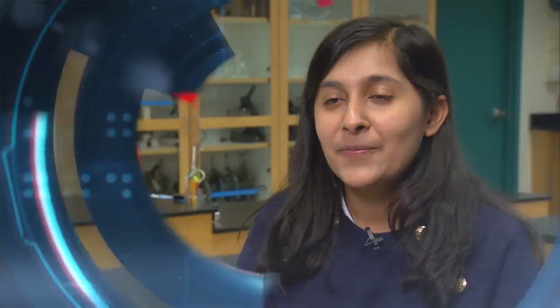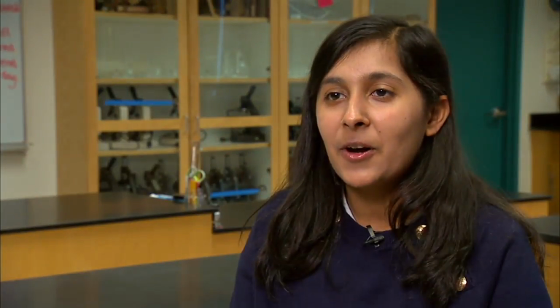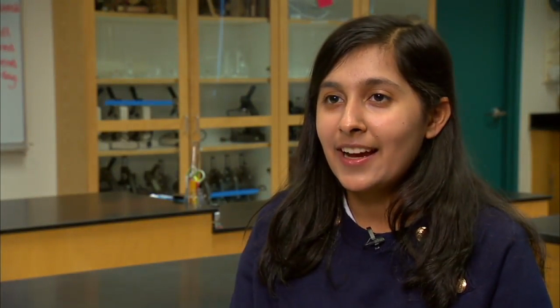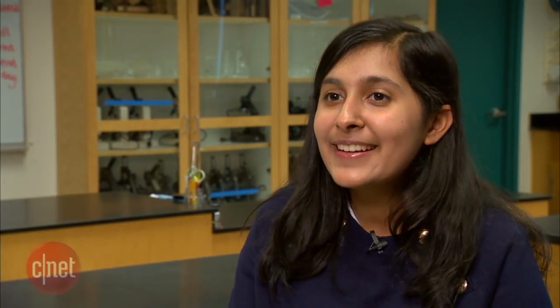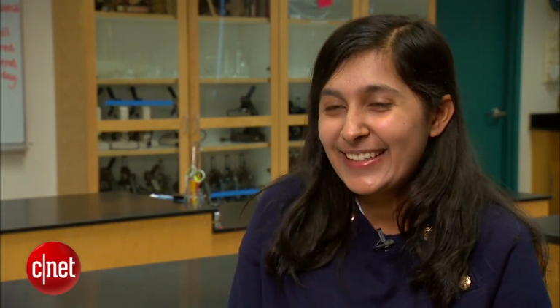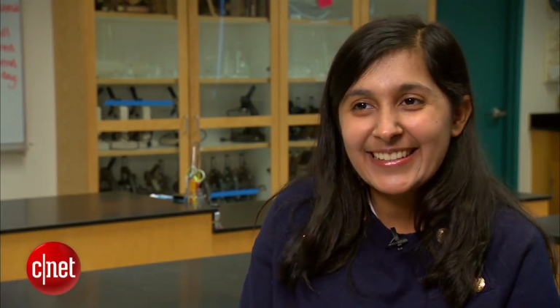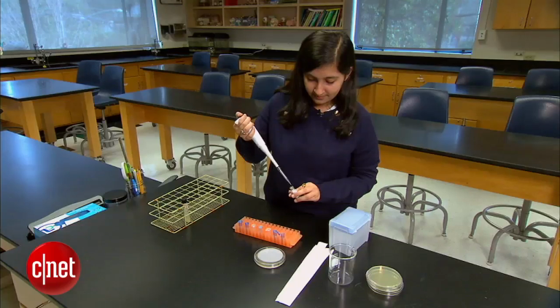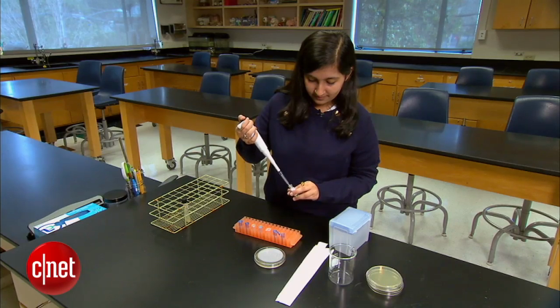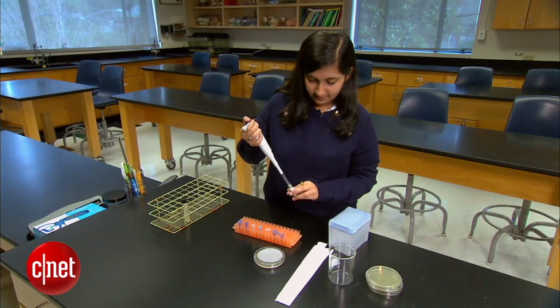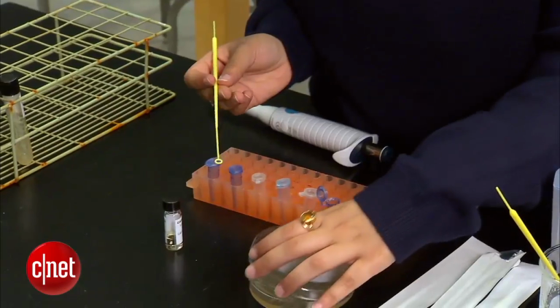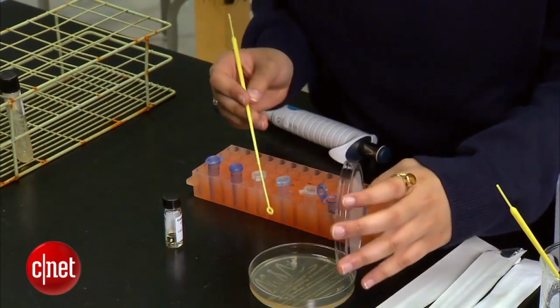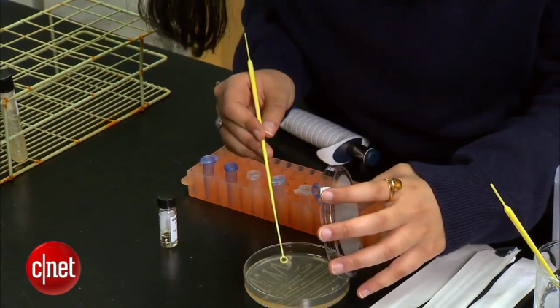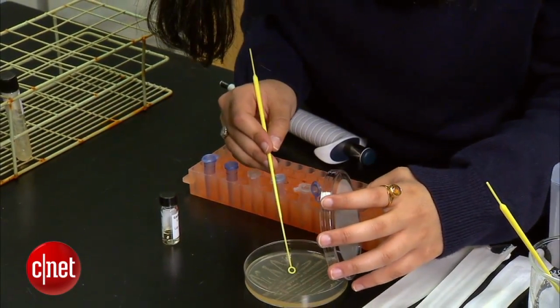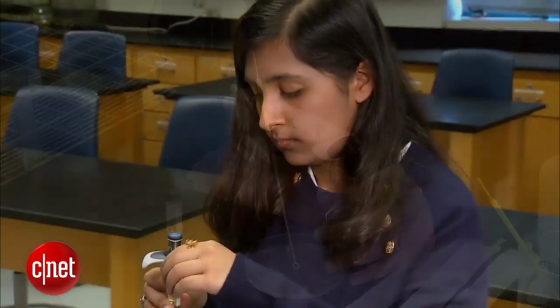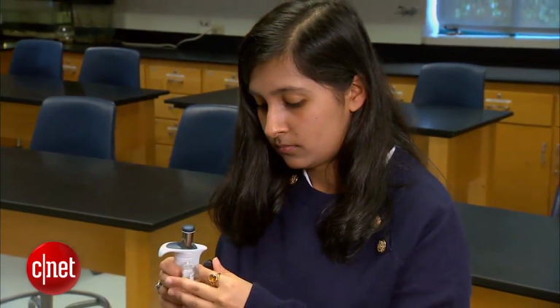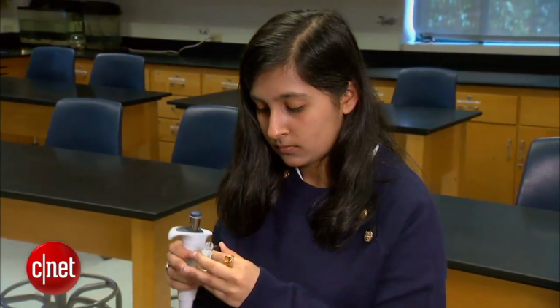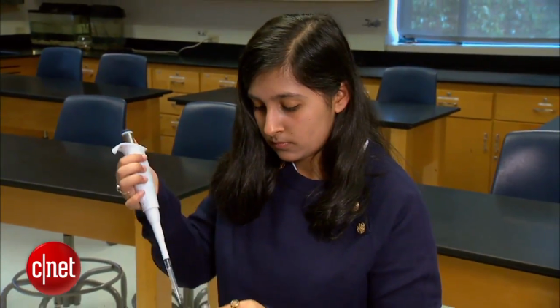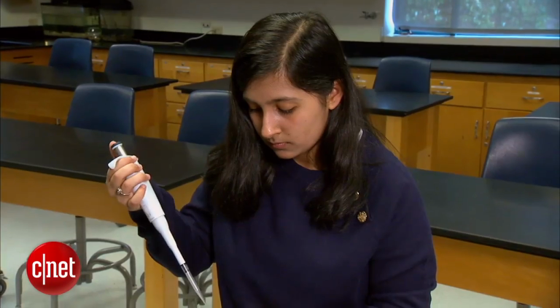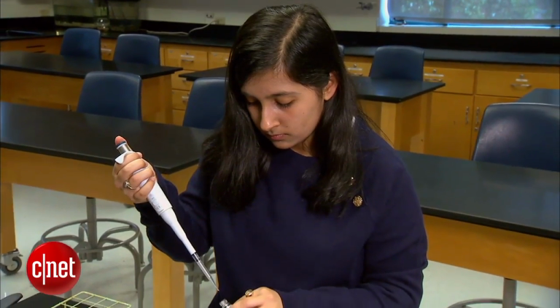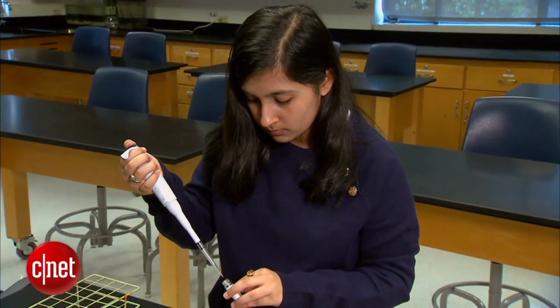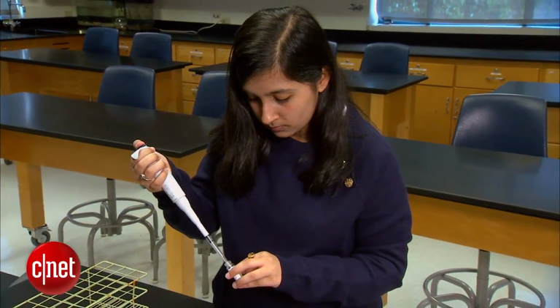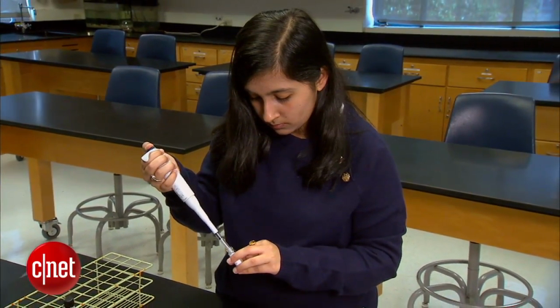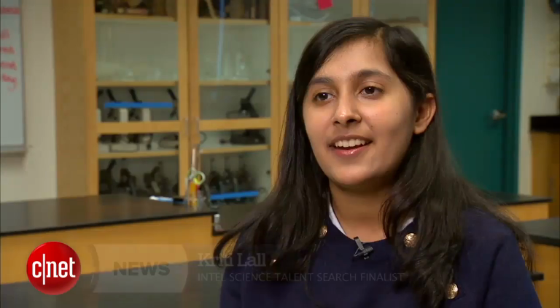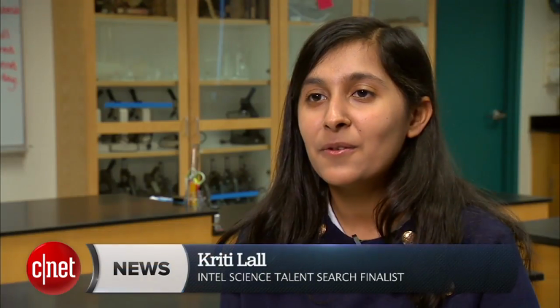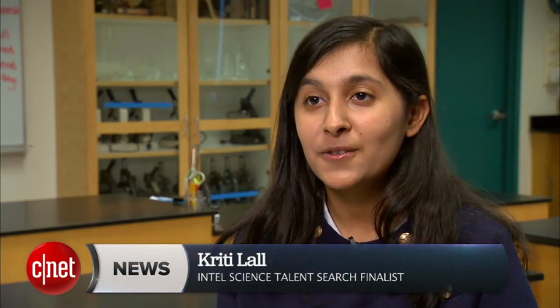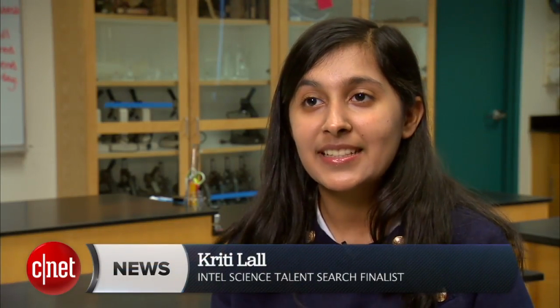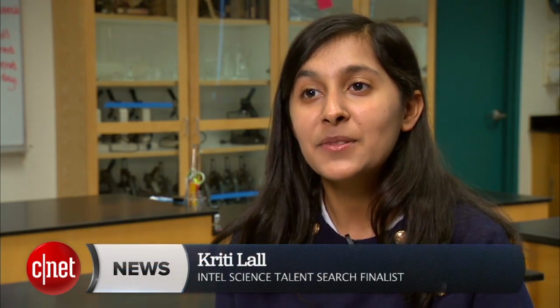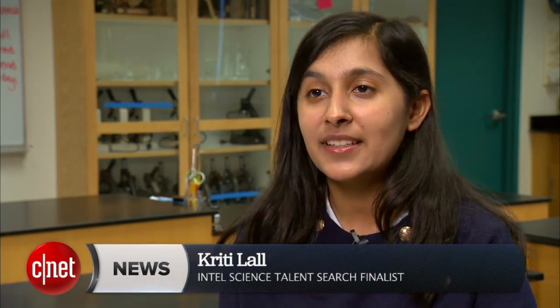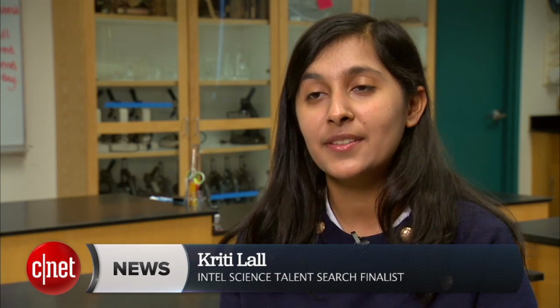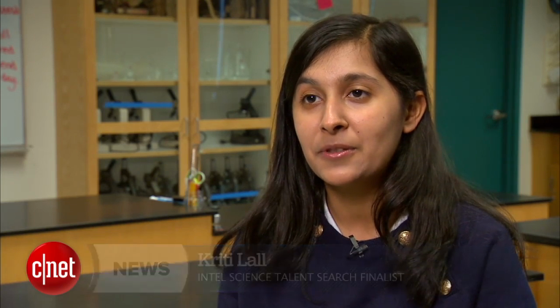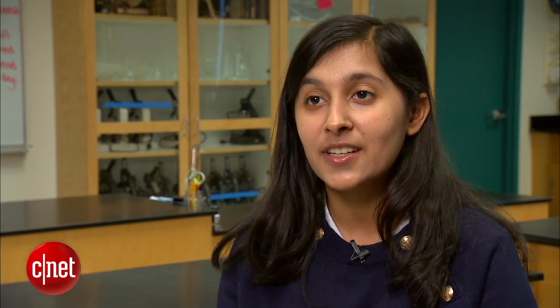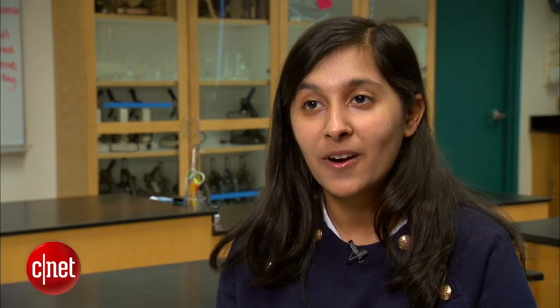High school senior Kriti Lal has always been interested in bacteria, and she turned that passion into a potentially award-winning Intel Science Fair project. She made a novel water treatment system to inexpensively remove arsenic from water.